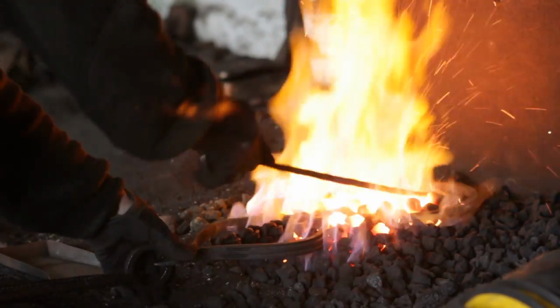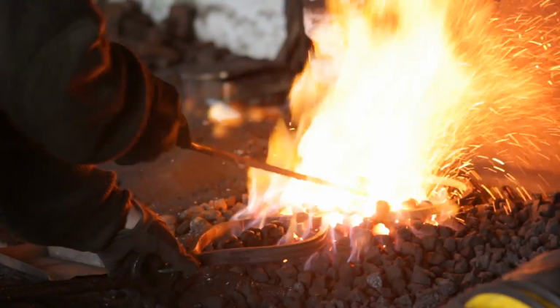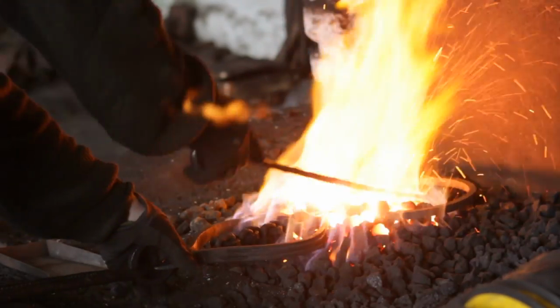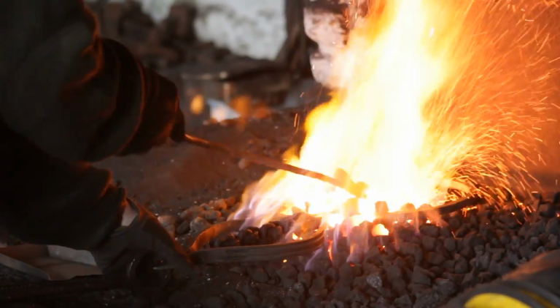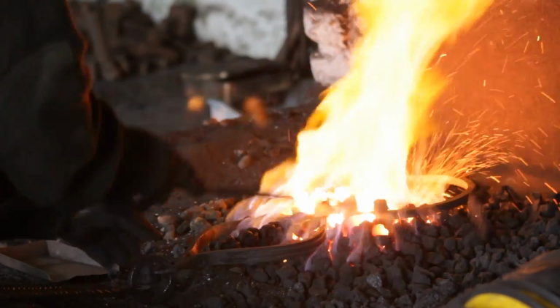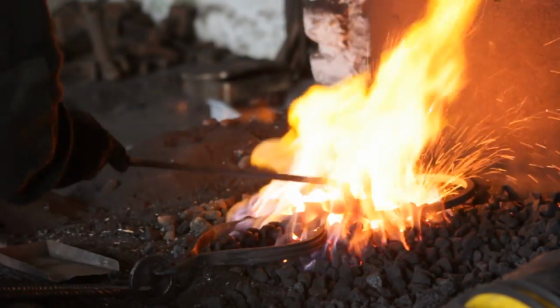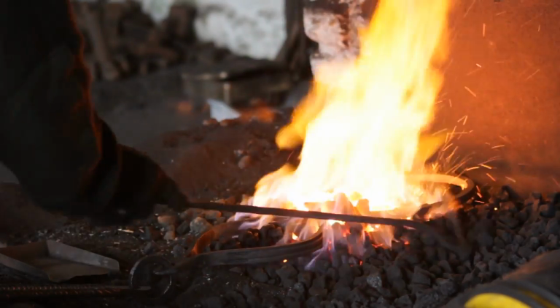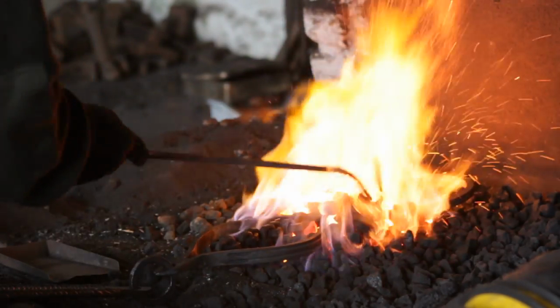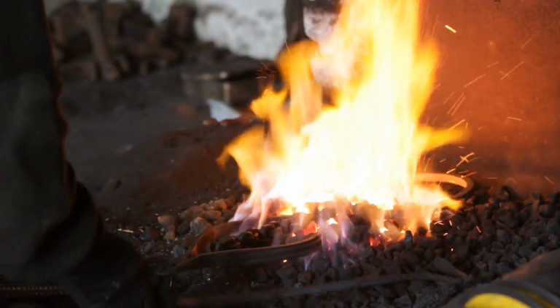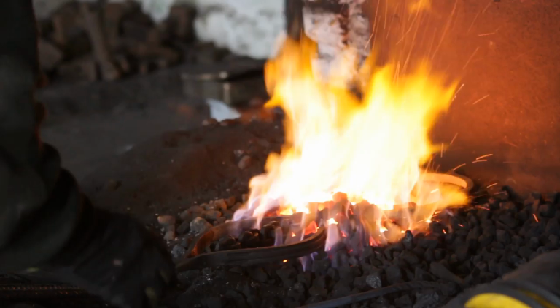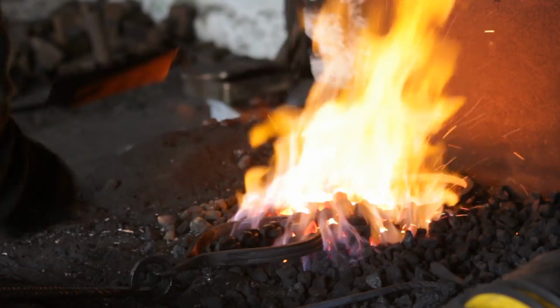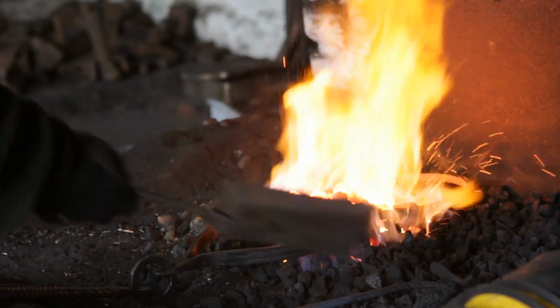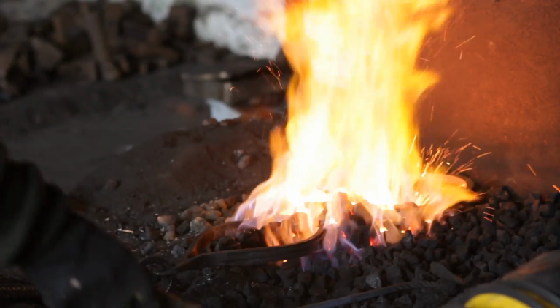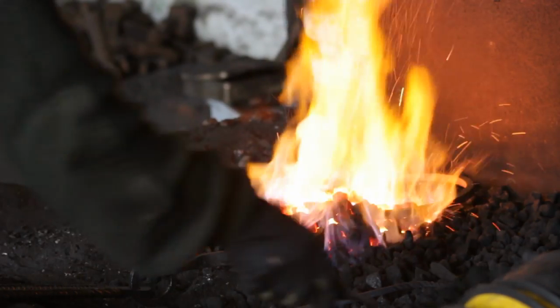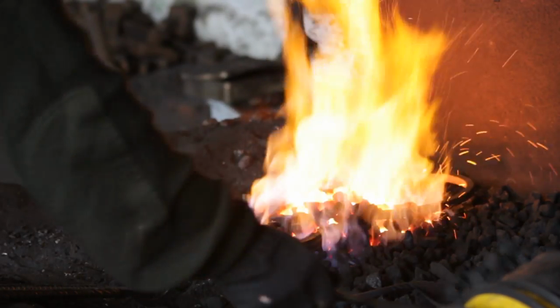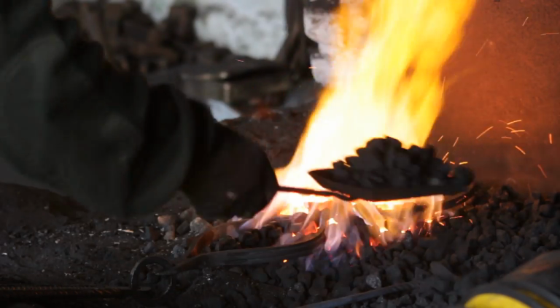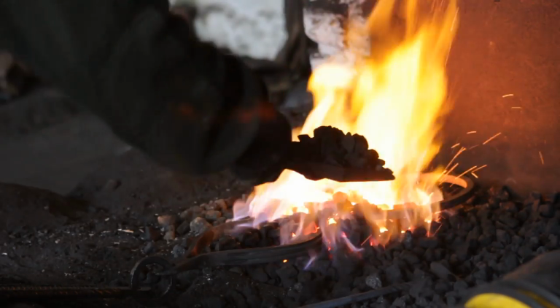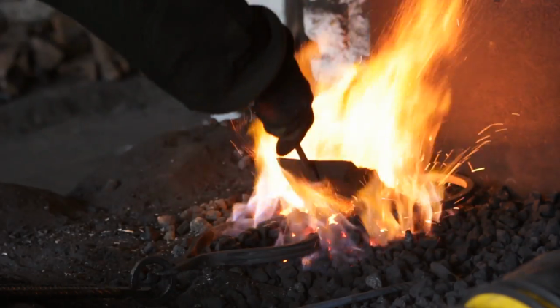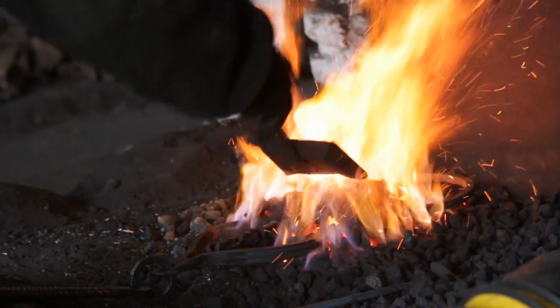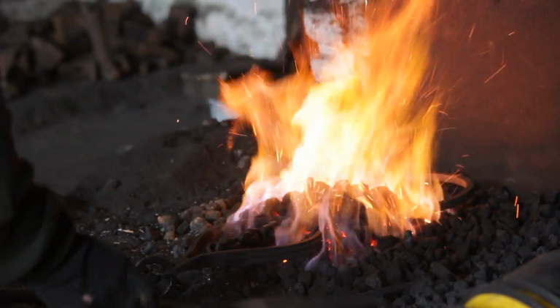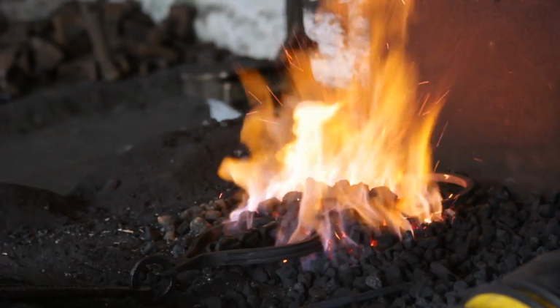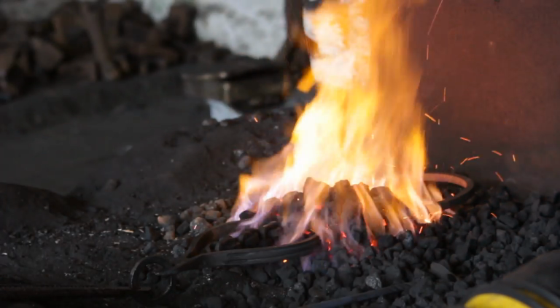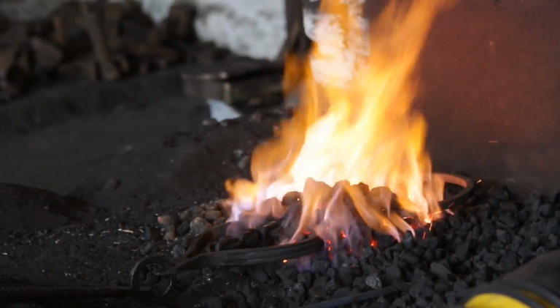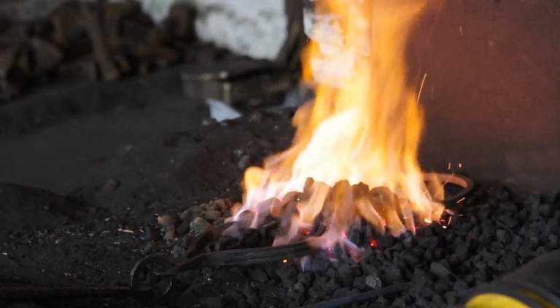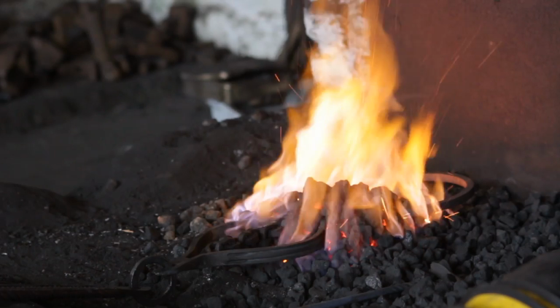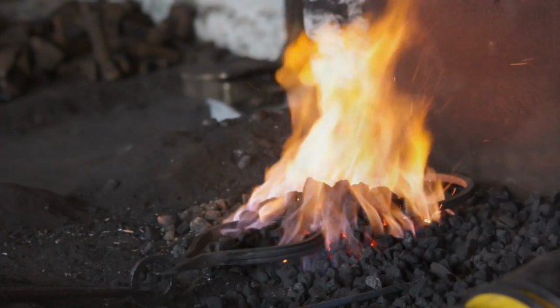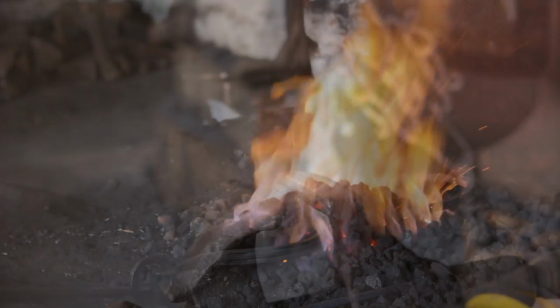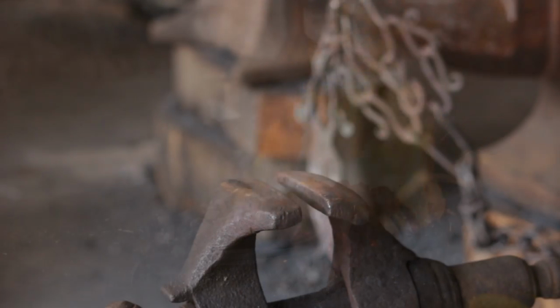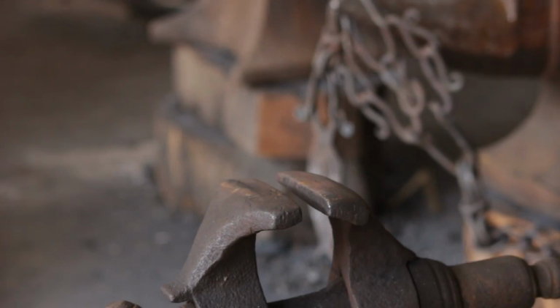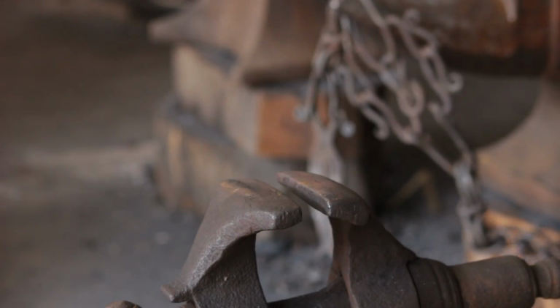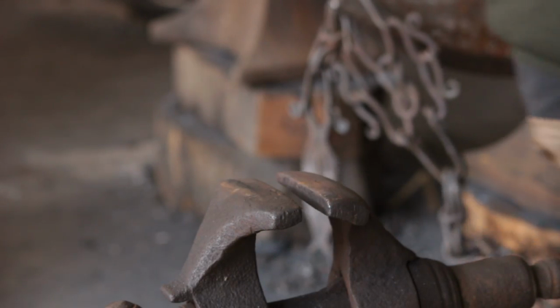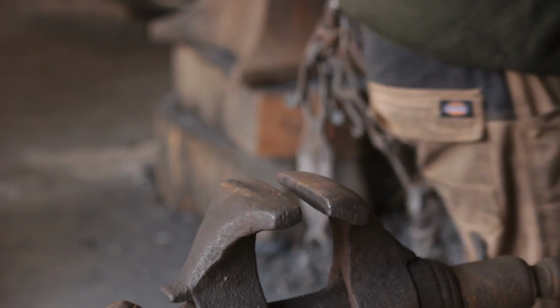To do this I am just raking coals onto the part I want to heat up rather than all of it. I've got a reasonably low fire as well so it doesn't overheat.